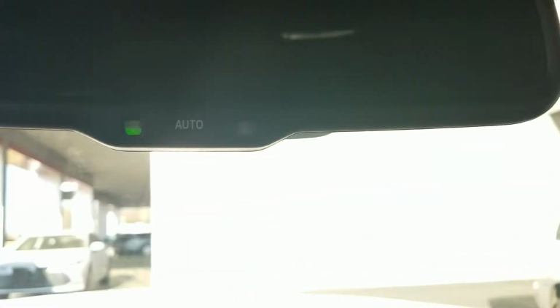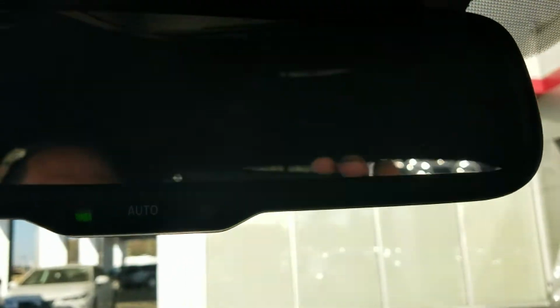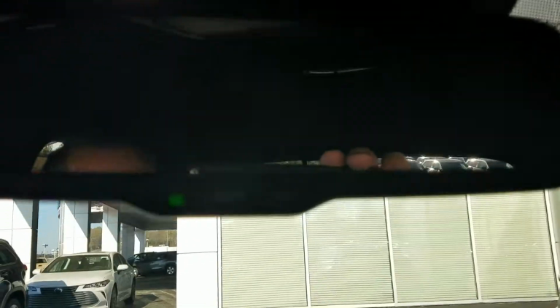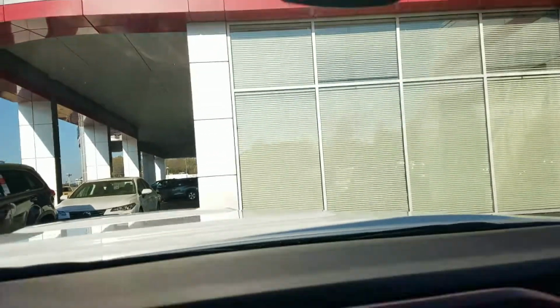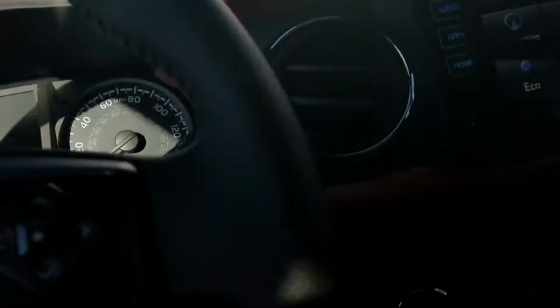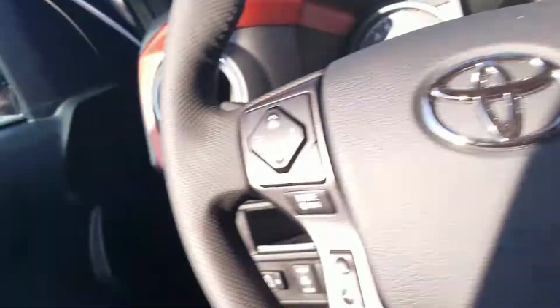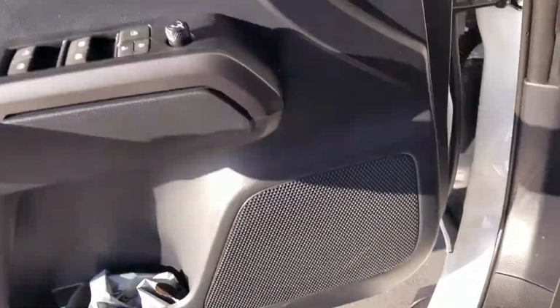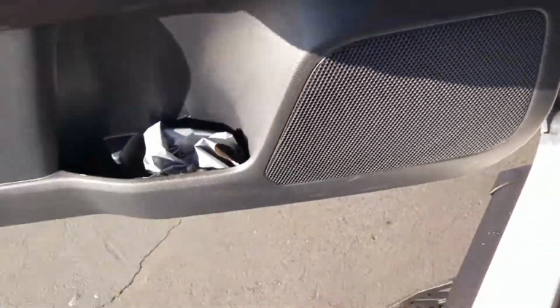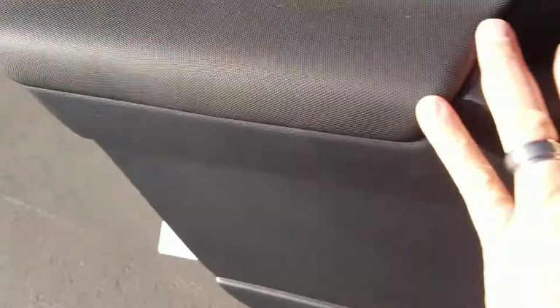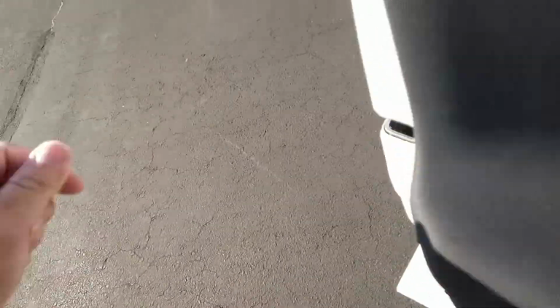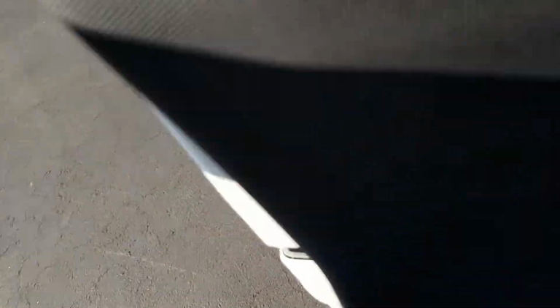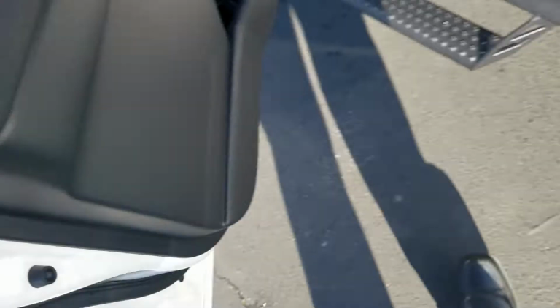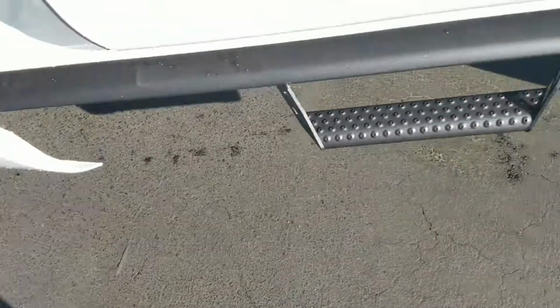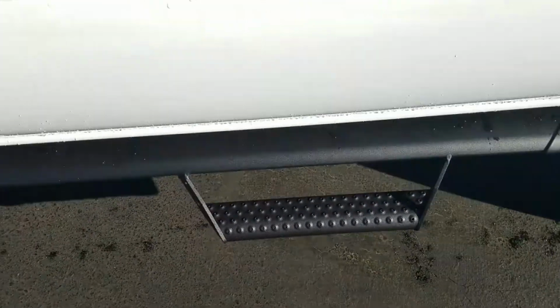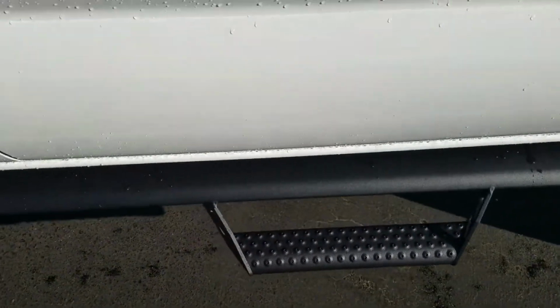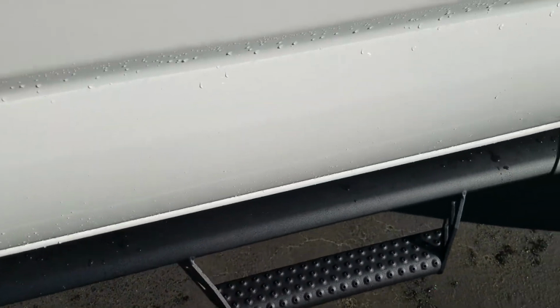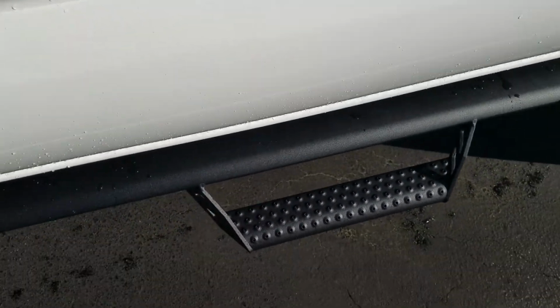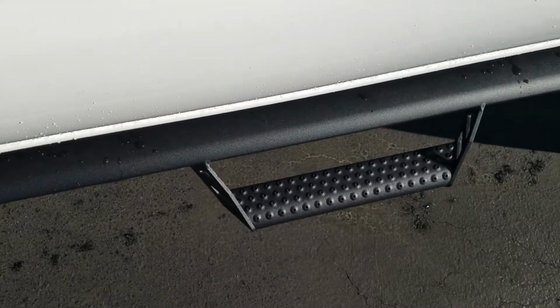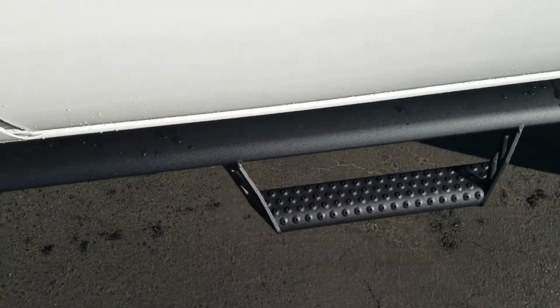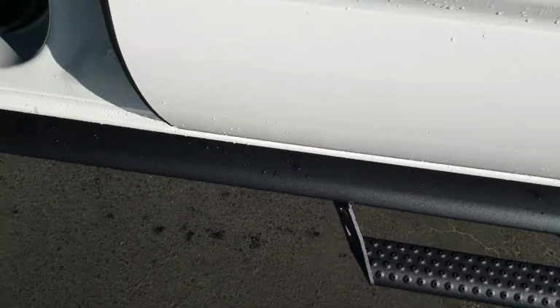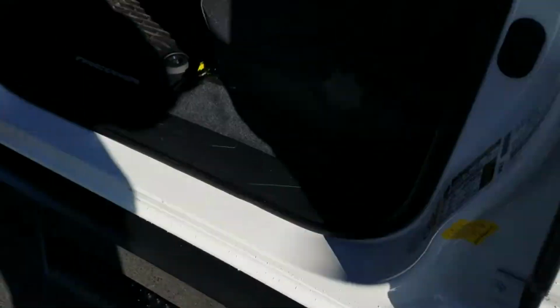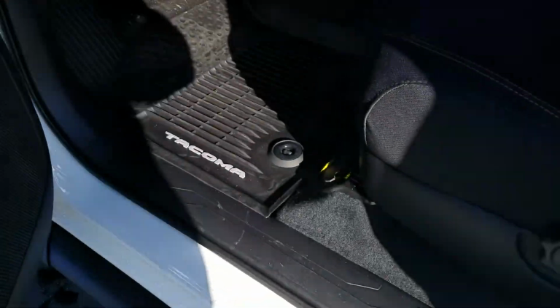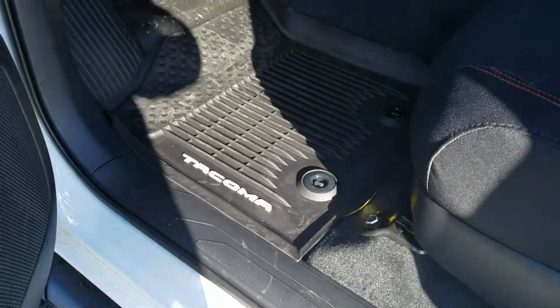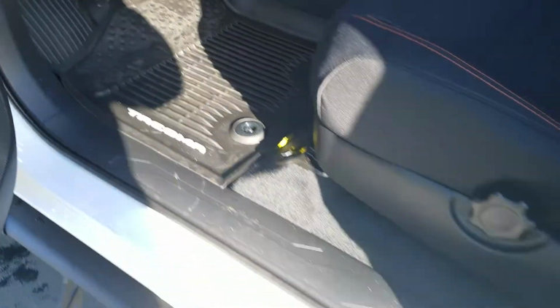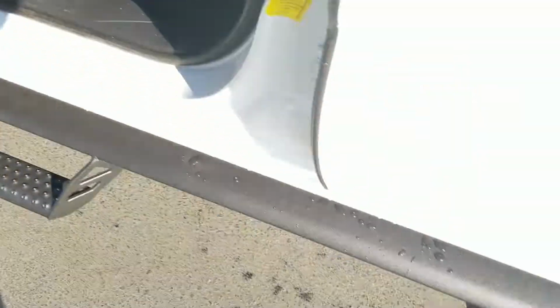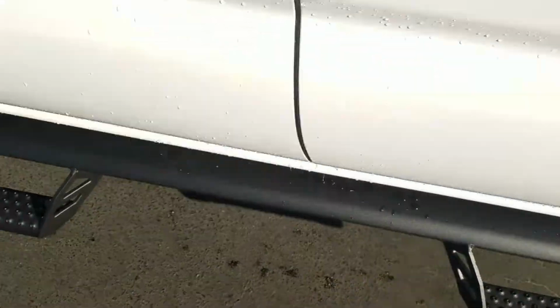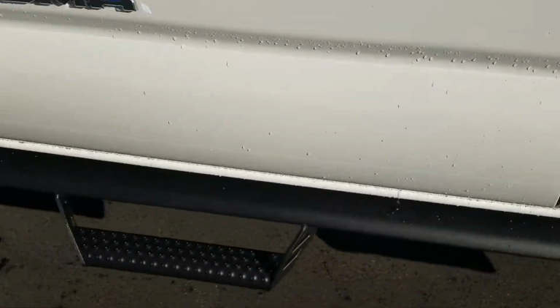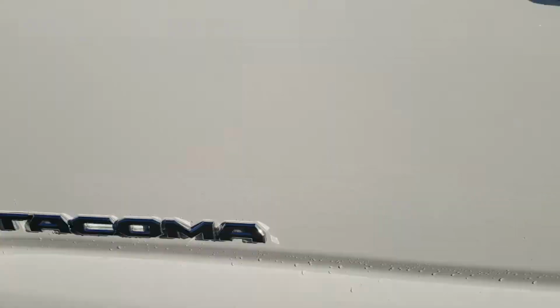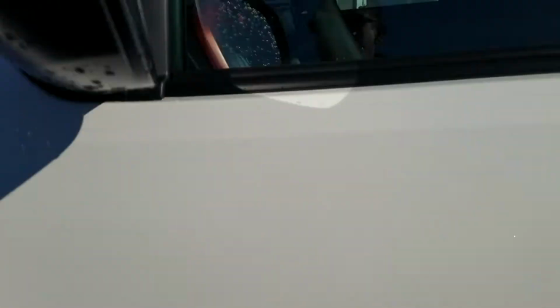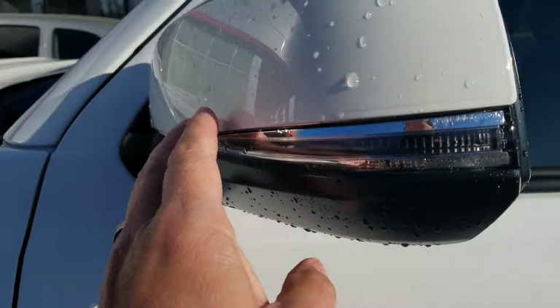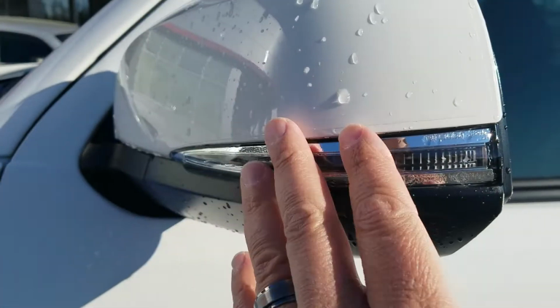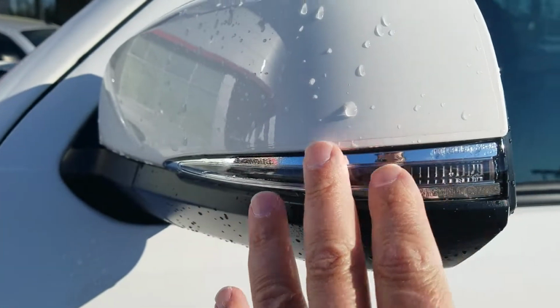It's also got the auto-dimming rearview mirror. Walking around the outside — it already has the Predator matte black running boards, all-weather floor mats already installed, and turn signals in the mirrors.